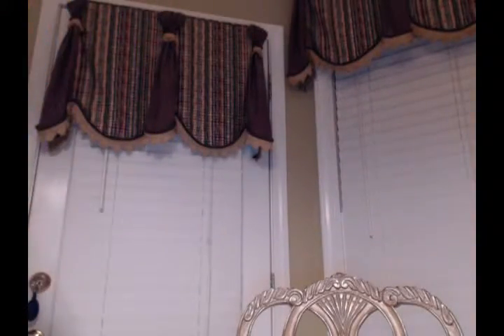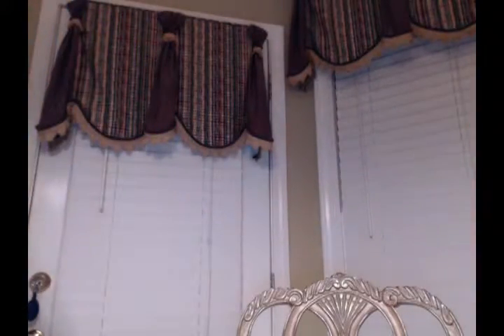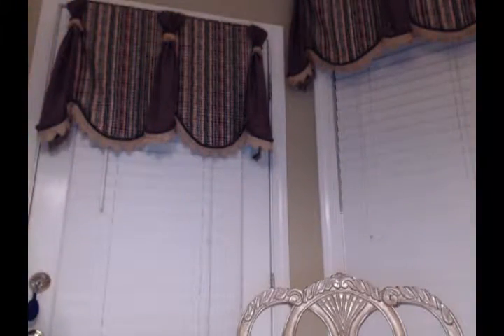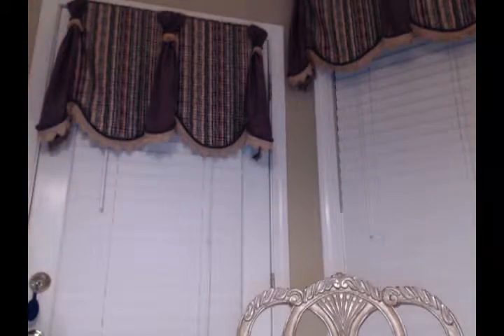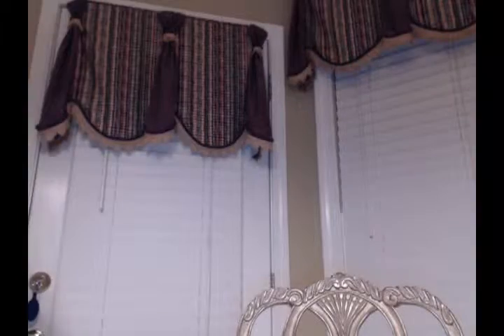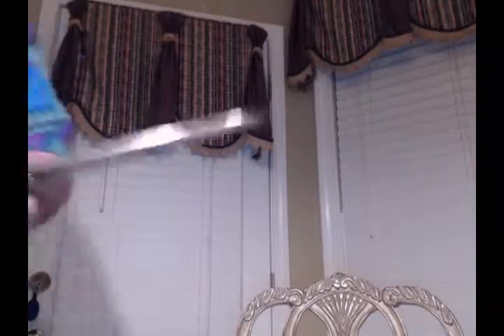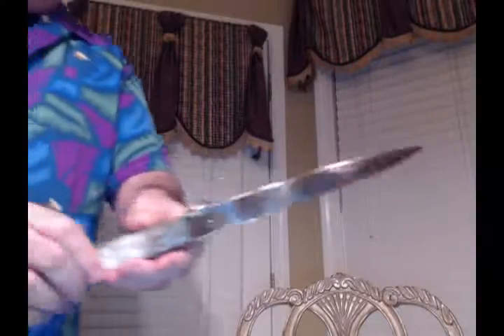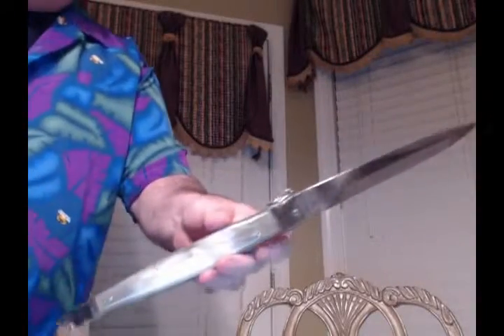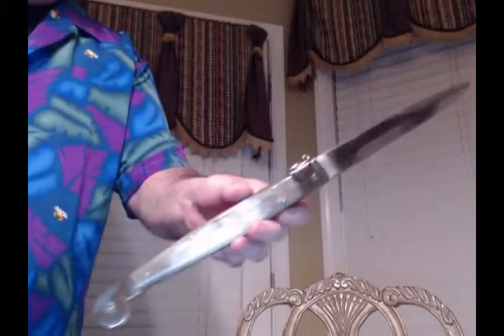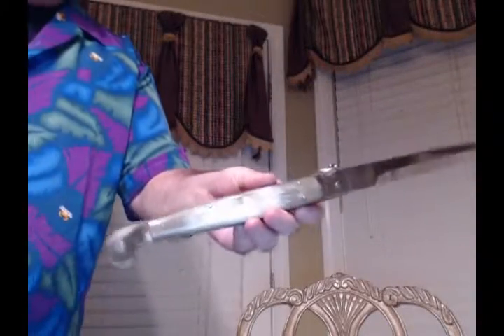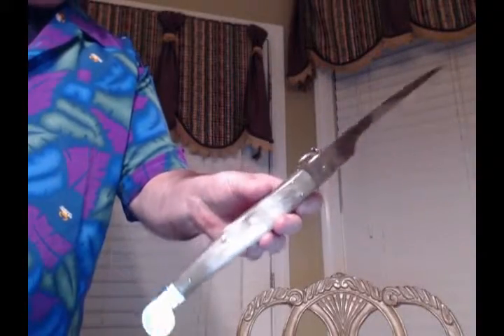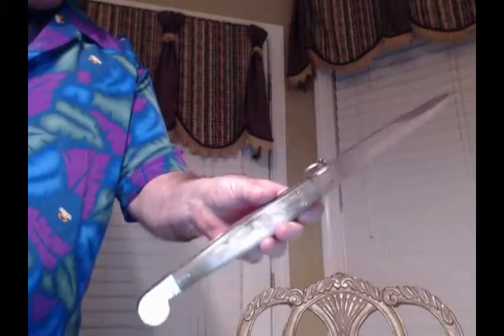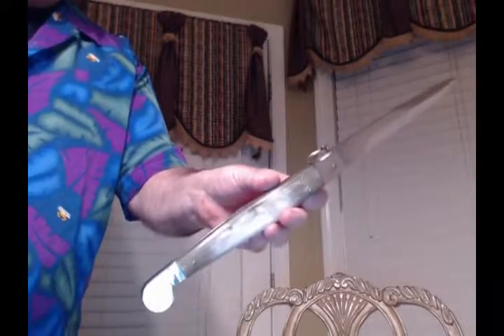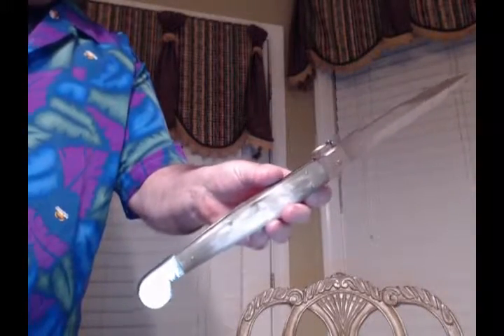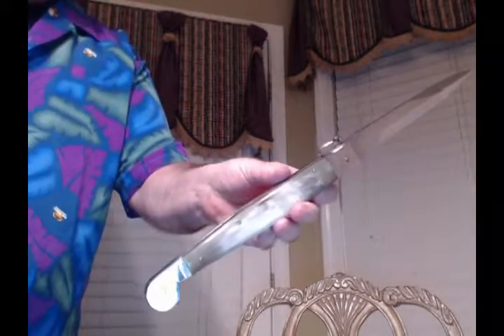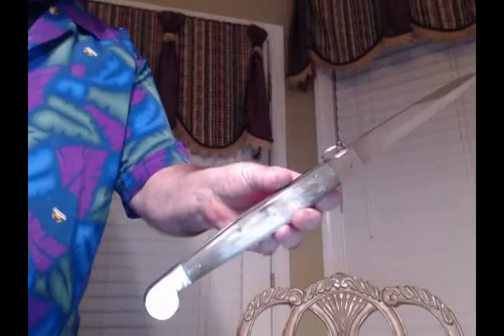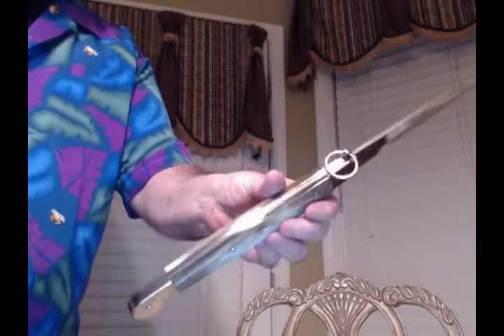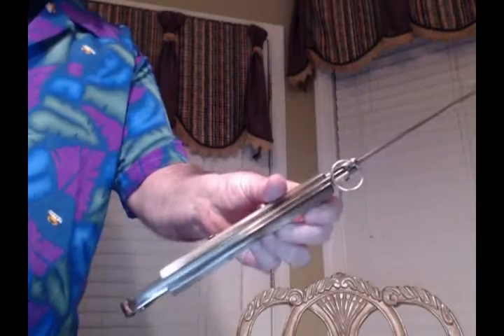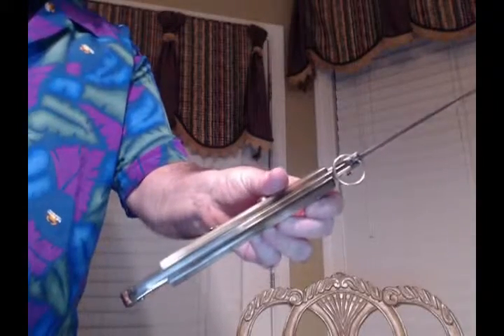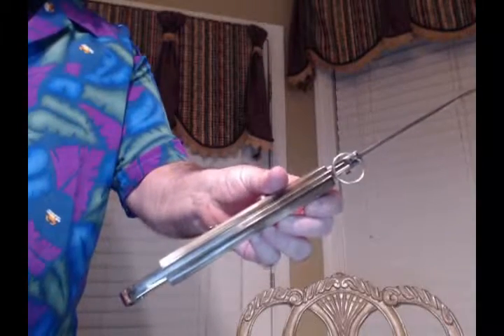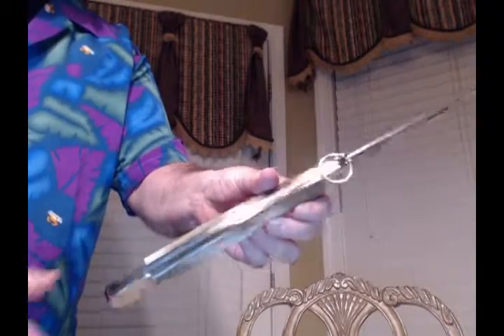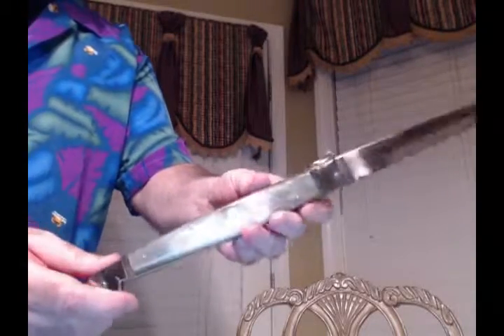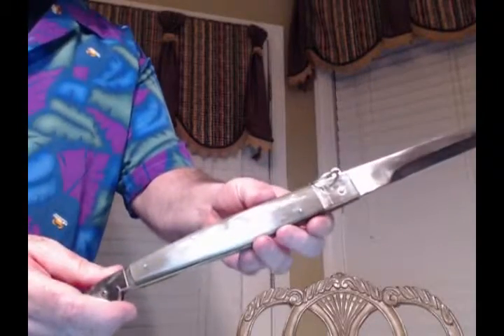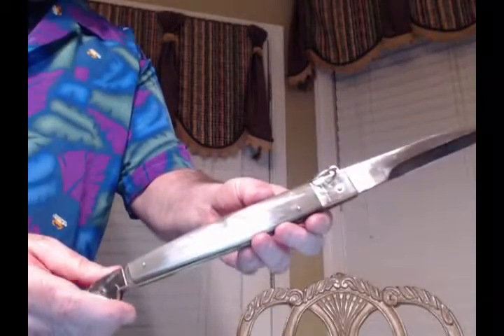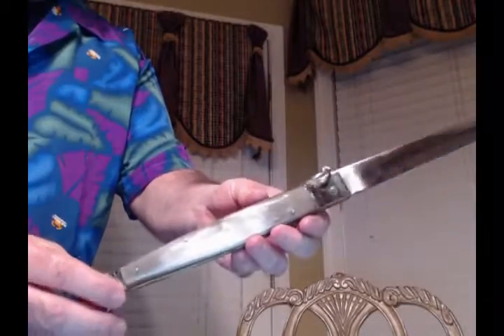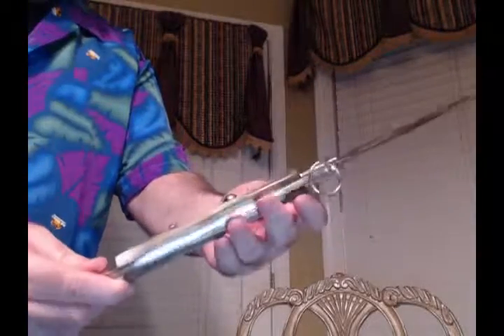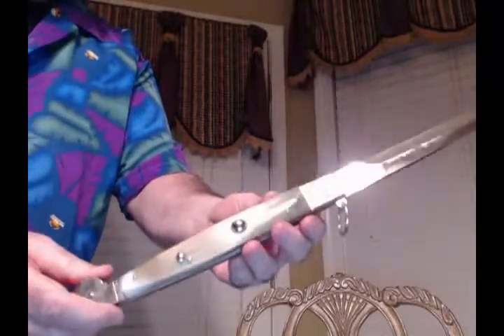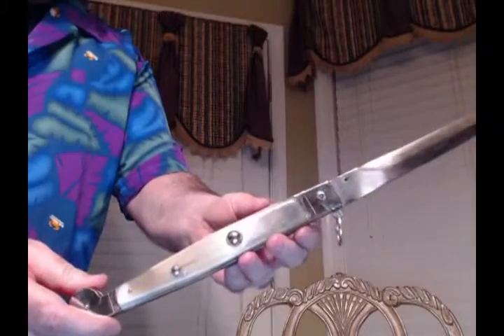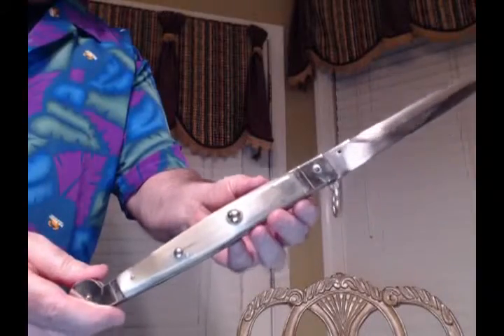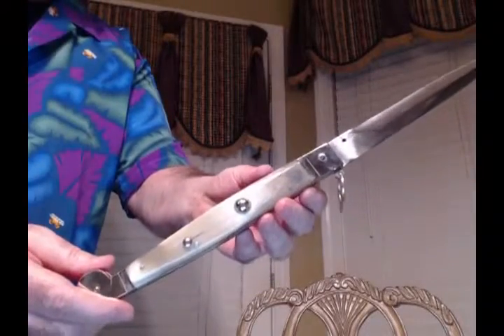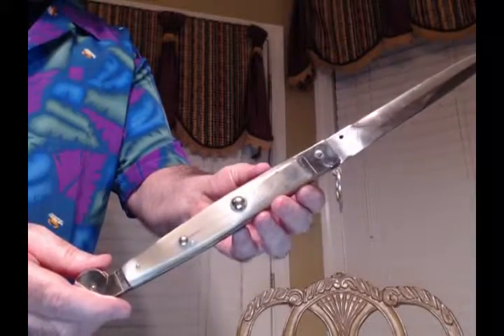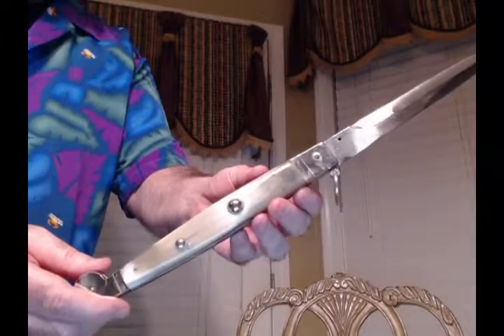Next up is a 16-inch Siciliano, also an Angelo Campelin. This was built in 2010 — it's a ring pull. It's got a 3.5mm spine and a light horn handled material. Really beautiful material. Again, the round button that I like so much.